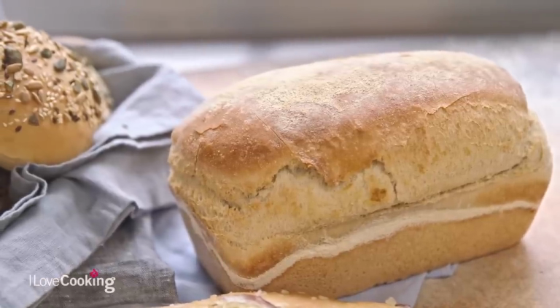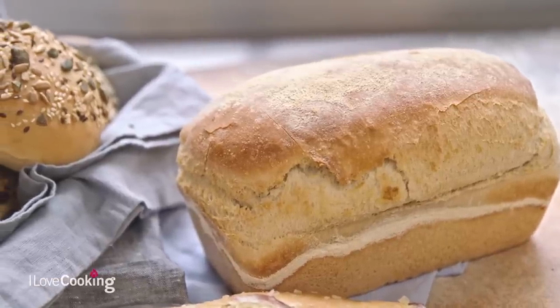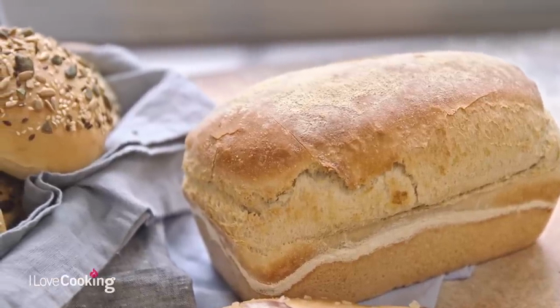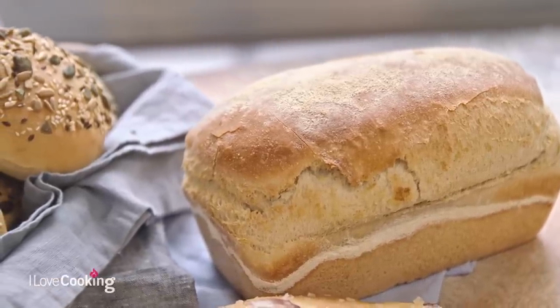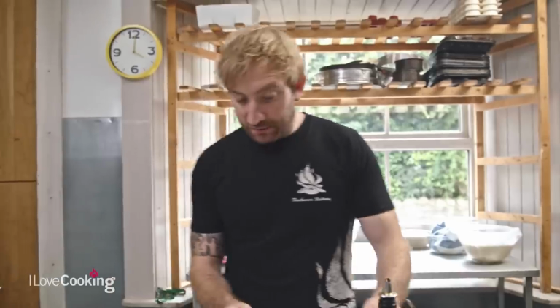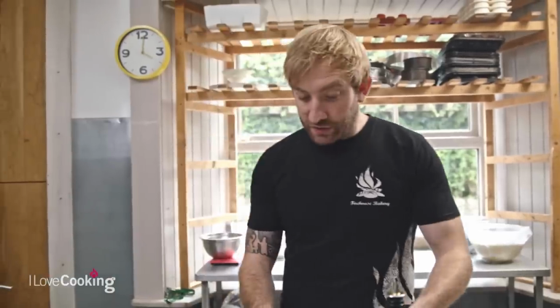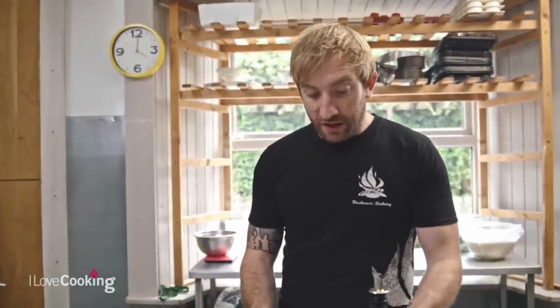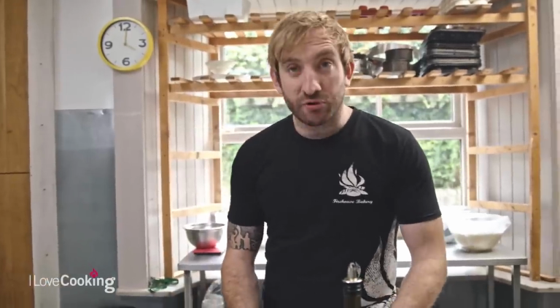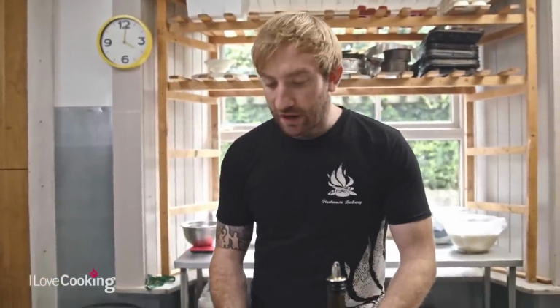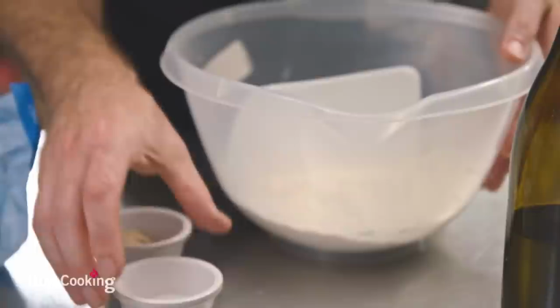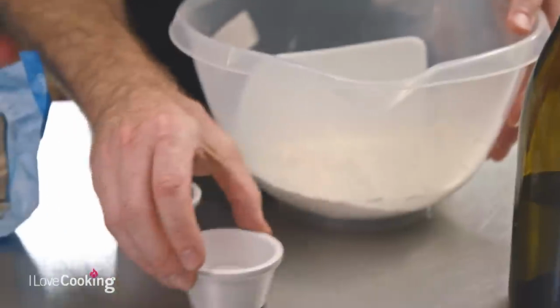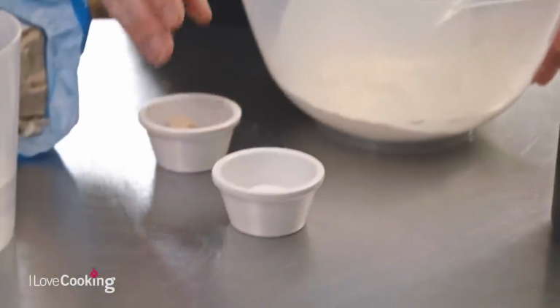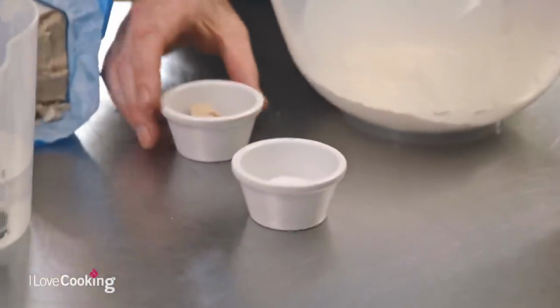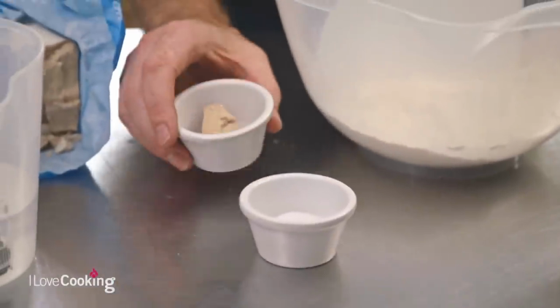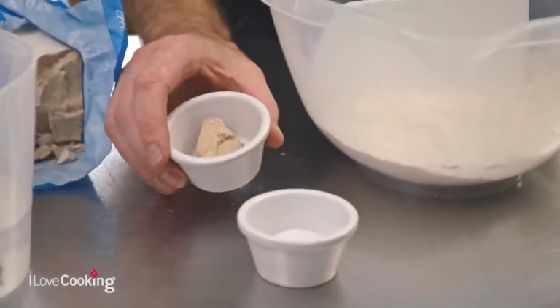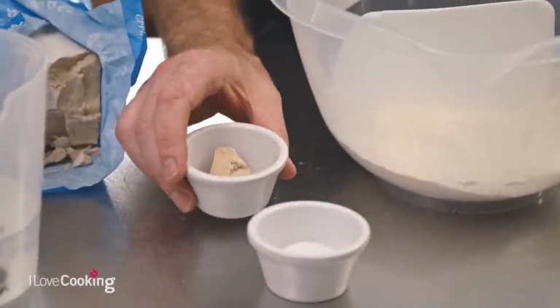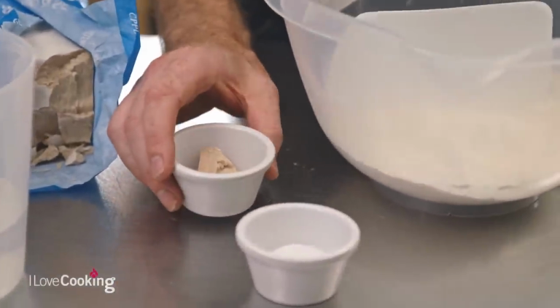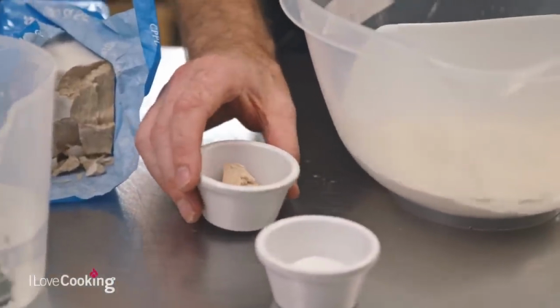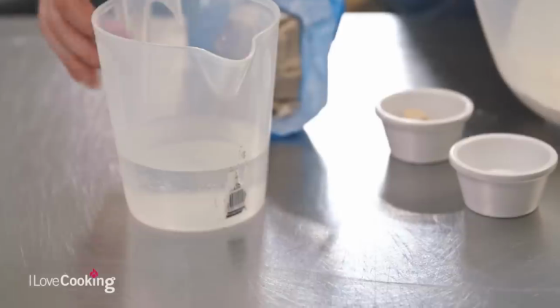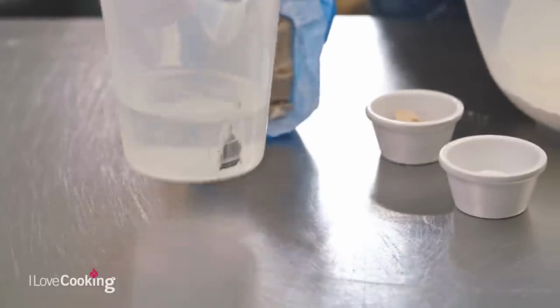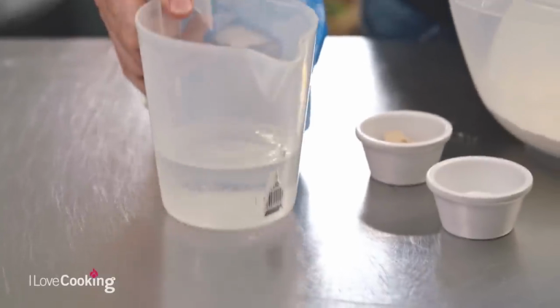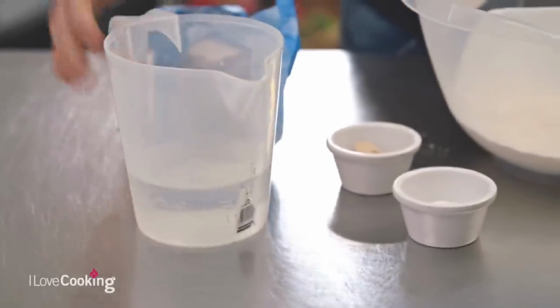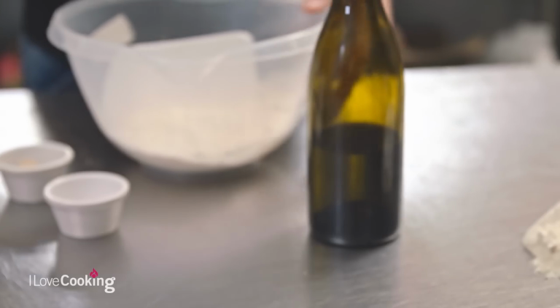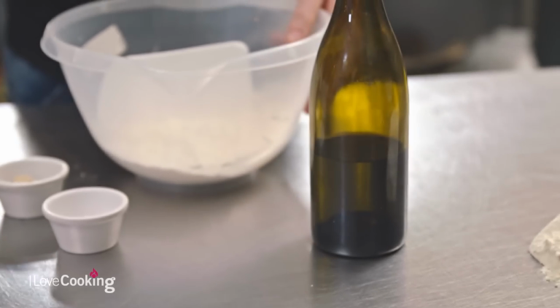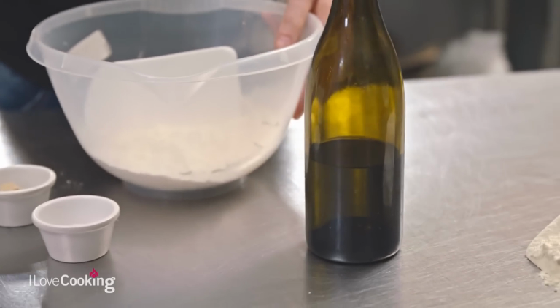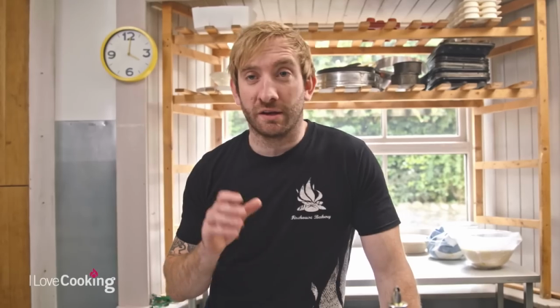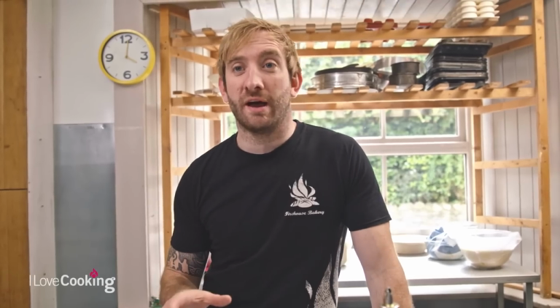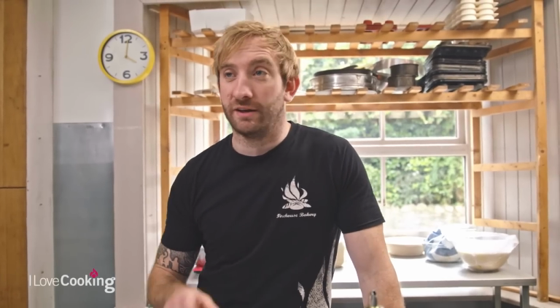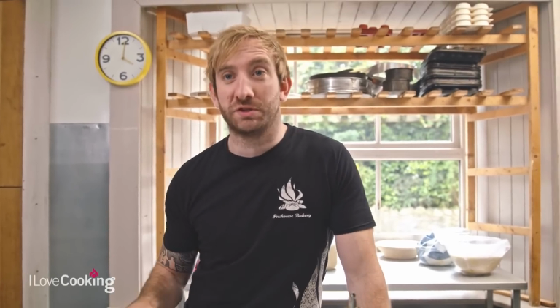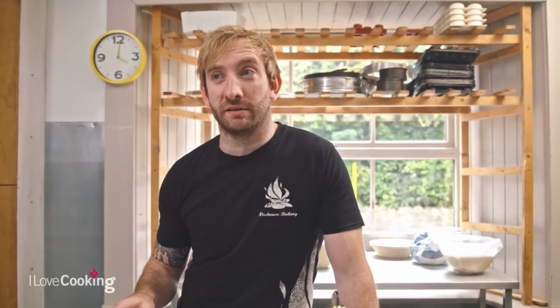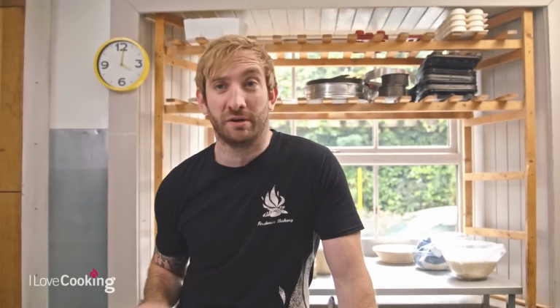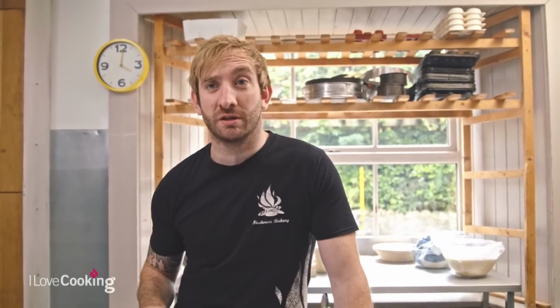It's very, very simple. We're simply using some strong white flour, a little bit of salt, some fresh yeast which we'll talk about in a couple of minutes, a little bit of water, and some olive oil. Five simple ingredients — as long as you've got a pair of hands and an oven to bake it in, you're pretty much good to go.